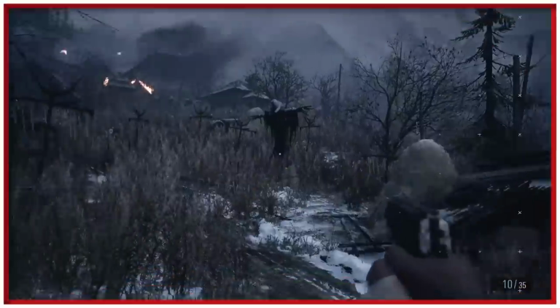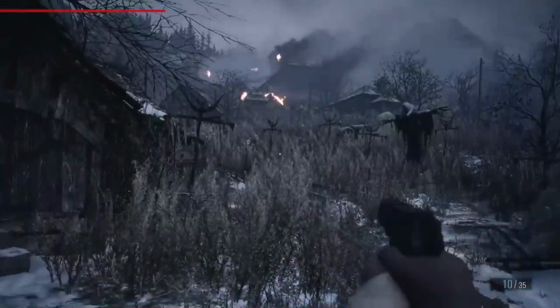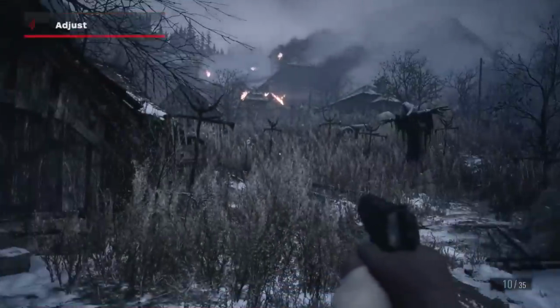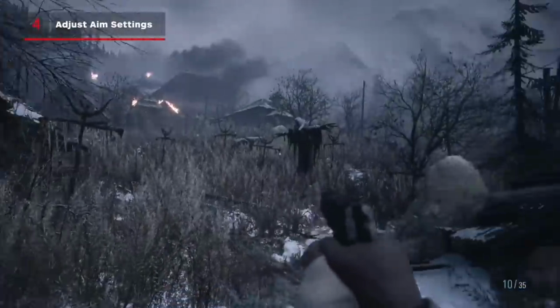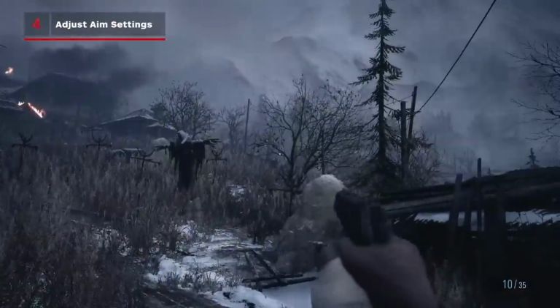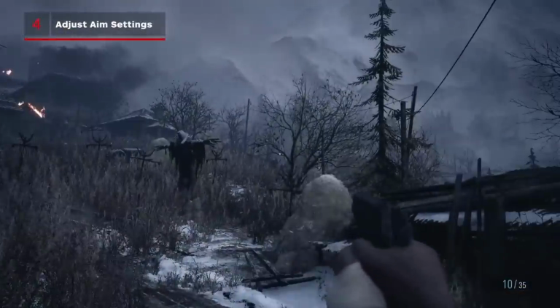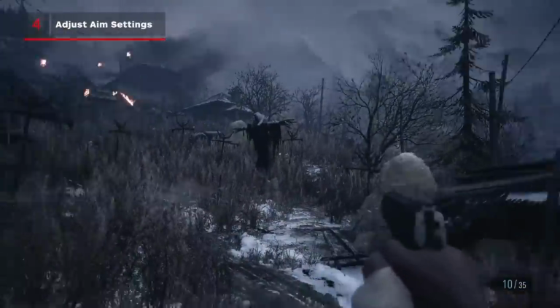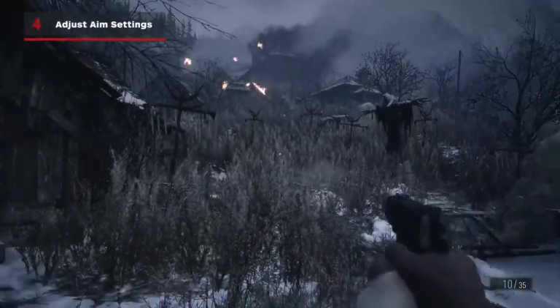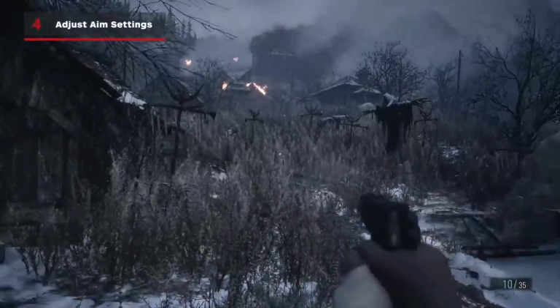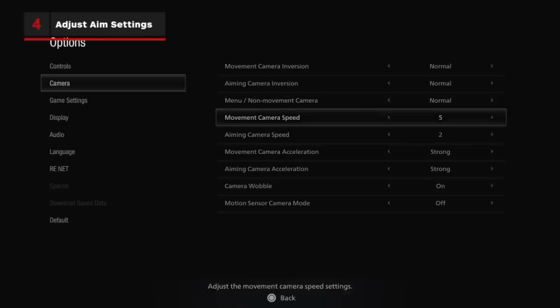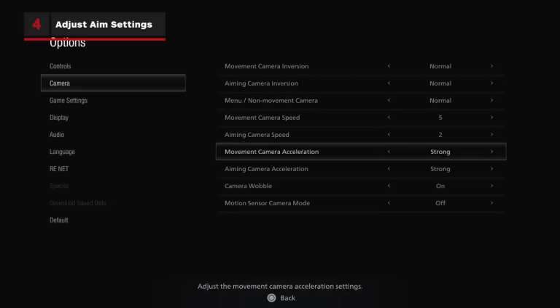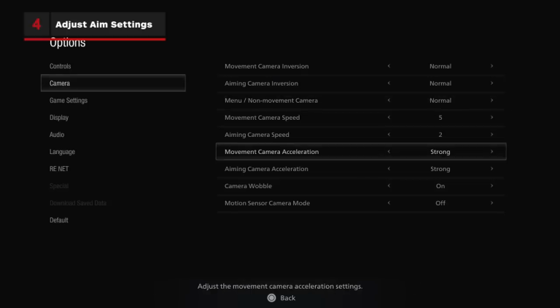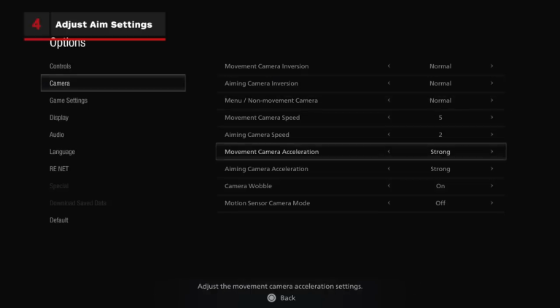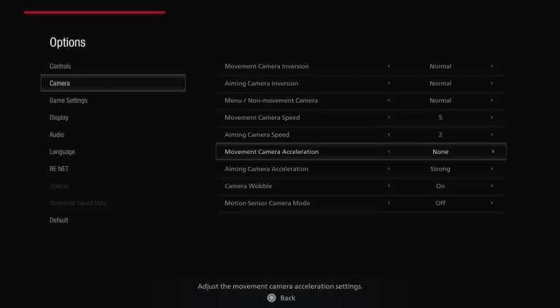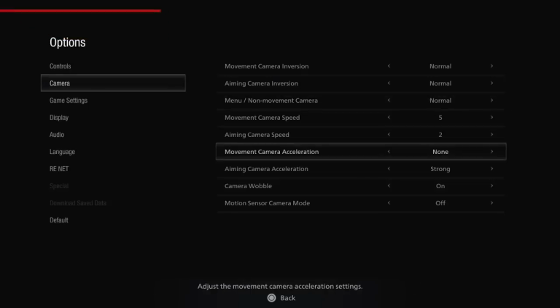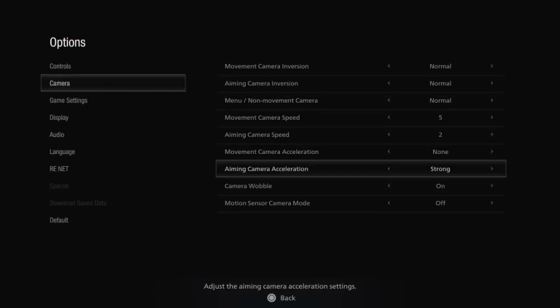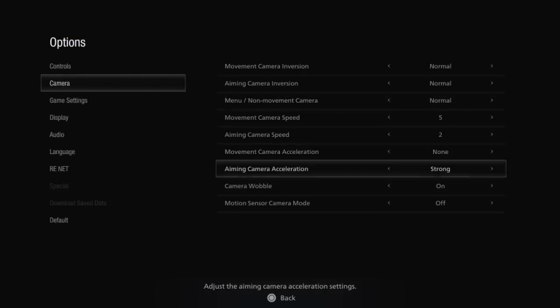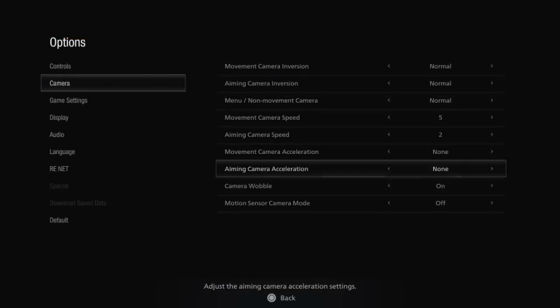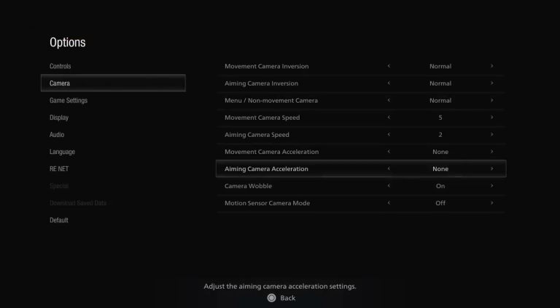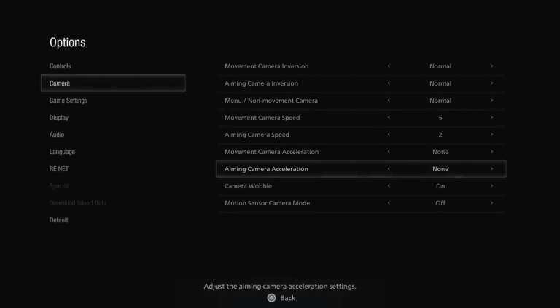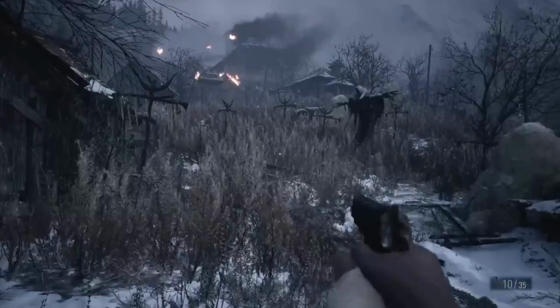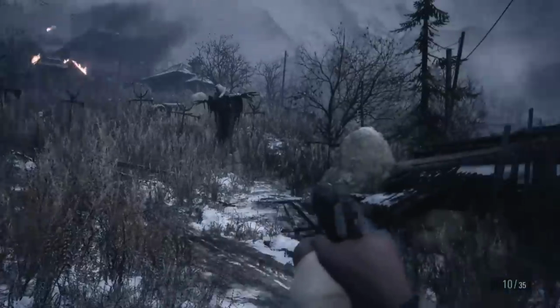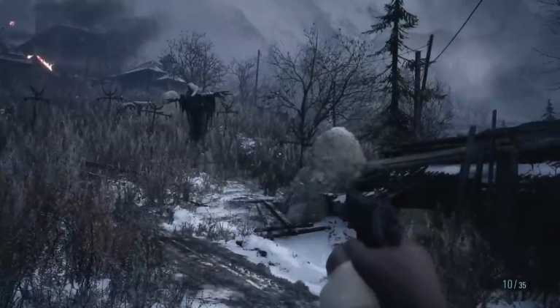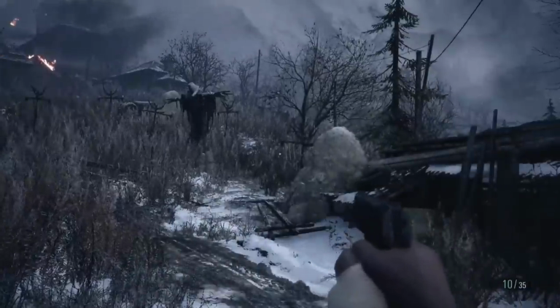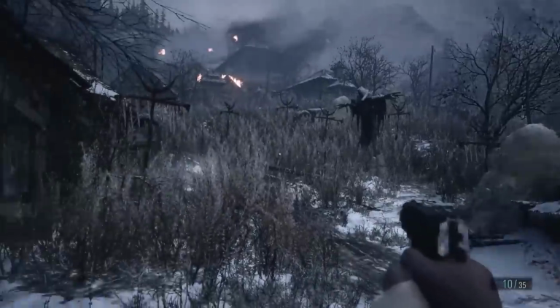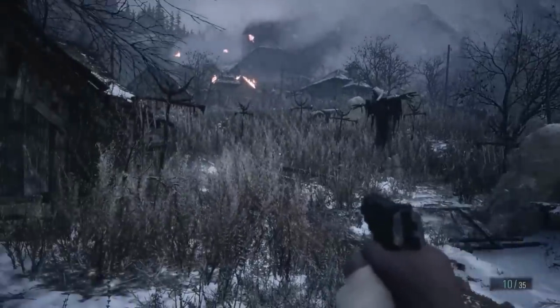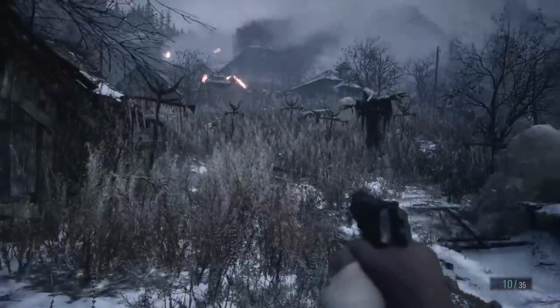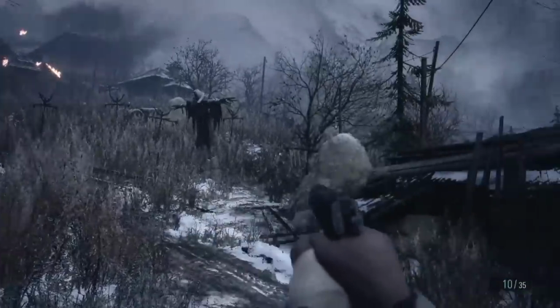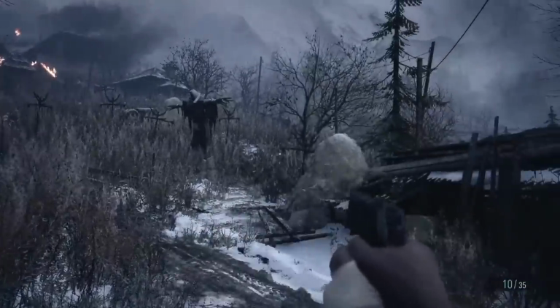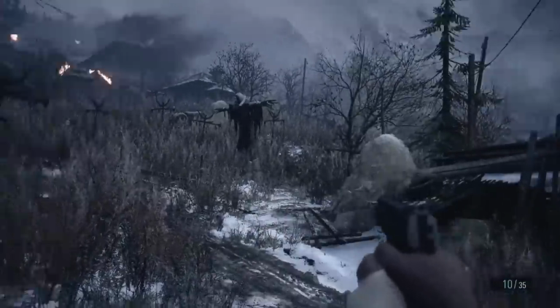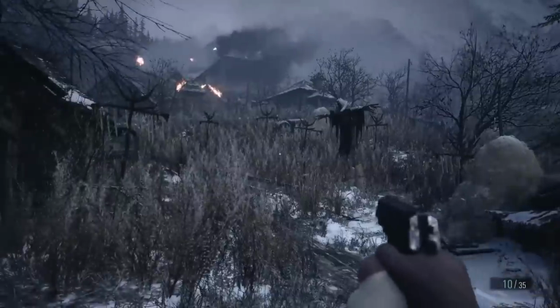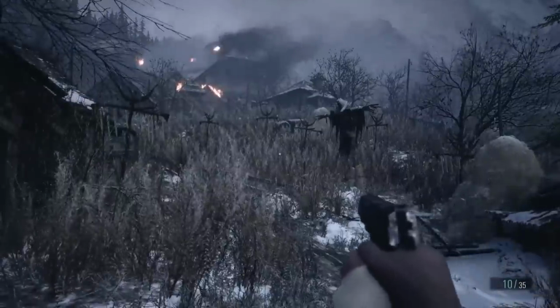If you're having trouble aiming, try adjusting the settings for camera and aim acceleration in the options menu. It will feel different for each person, but we found that turning it all the way off makes aiming accurately much easier.